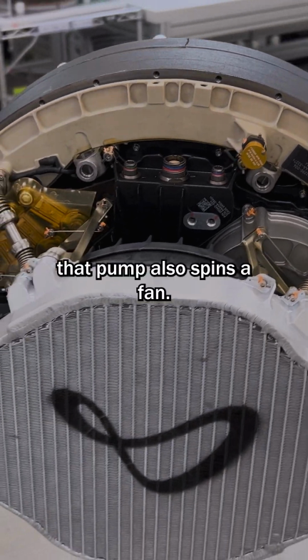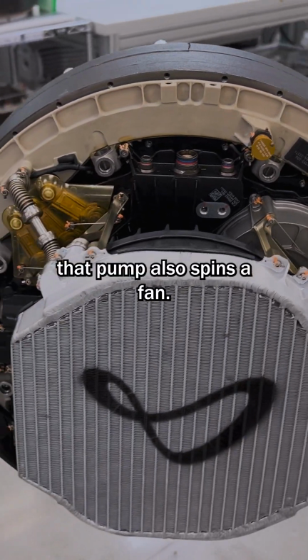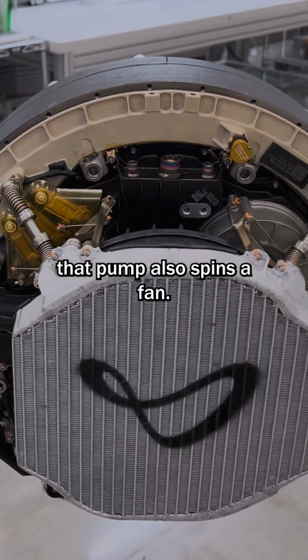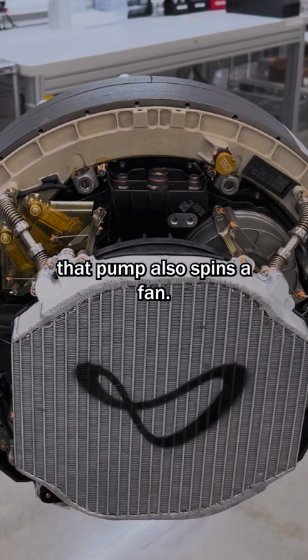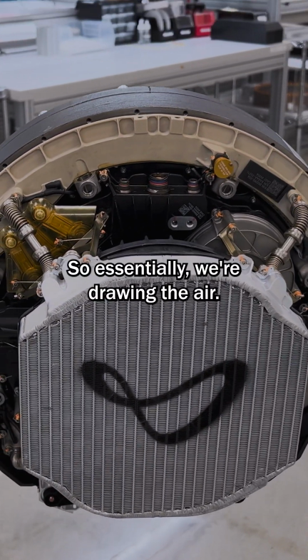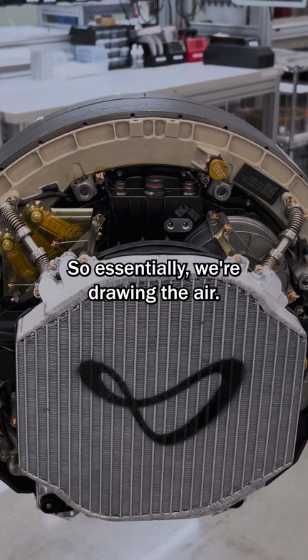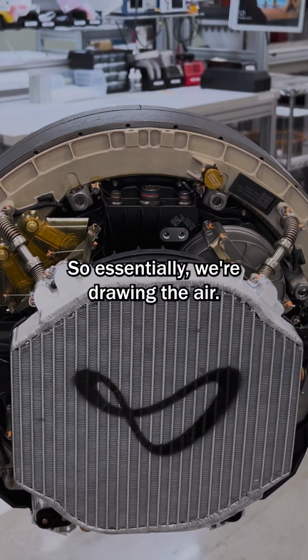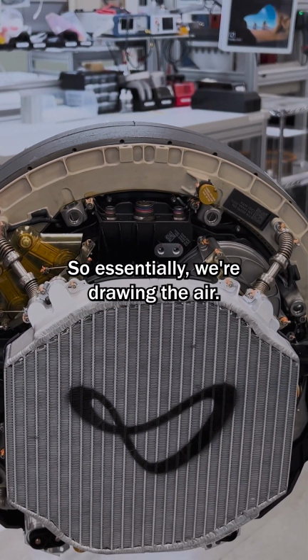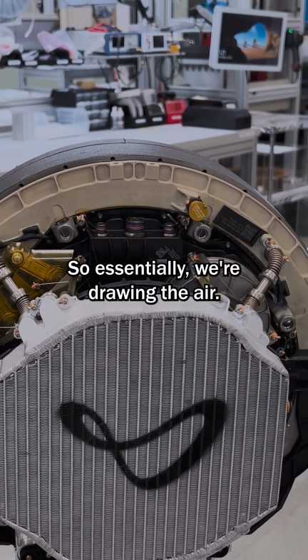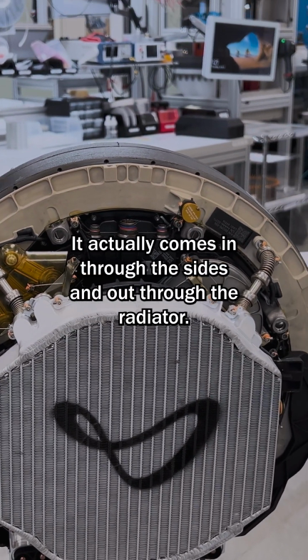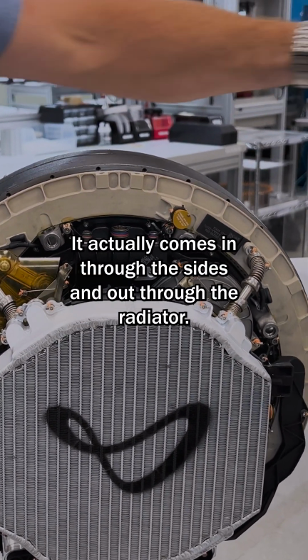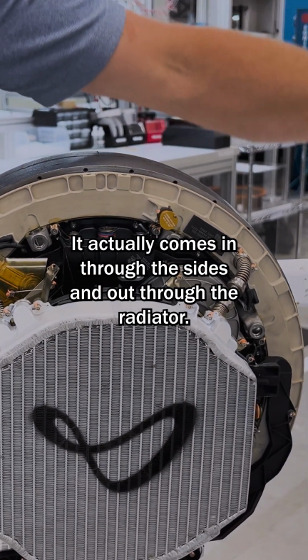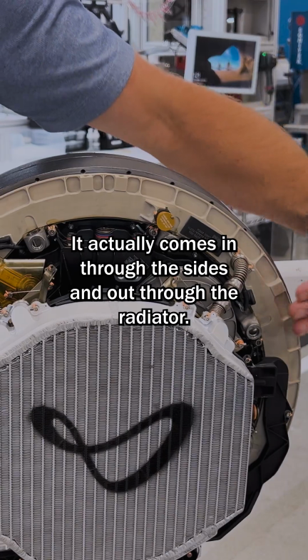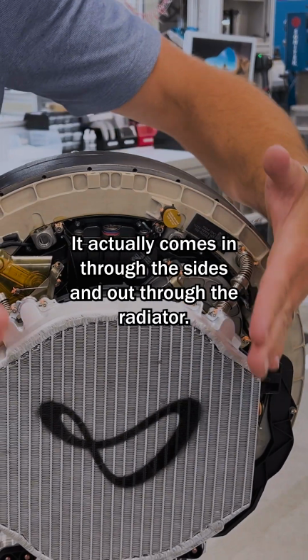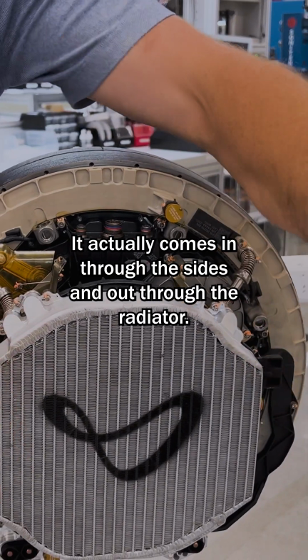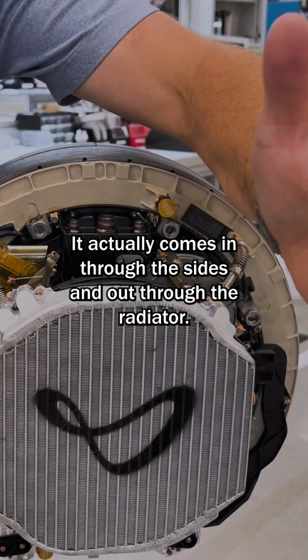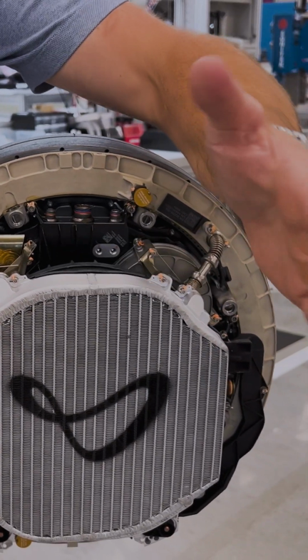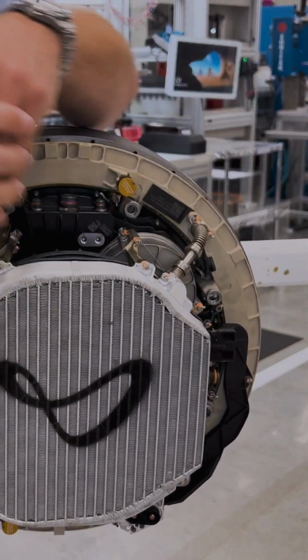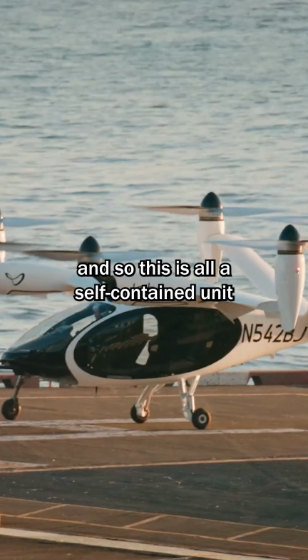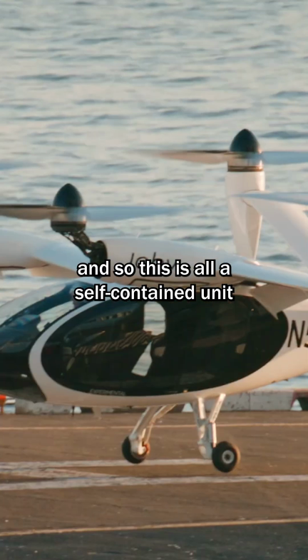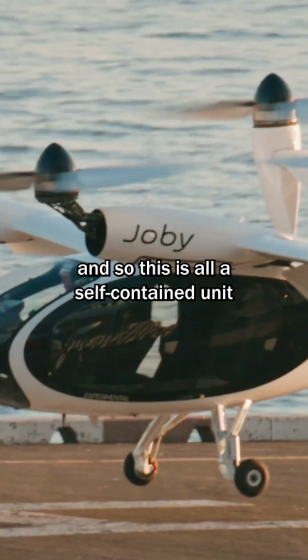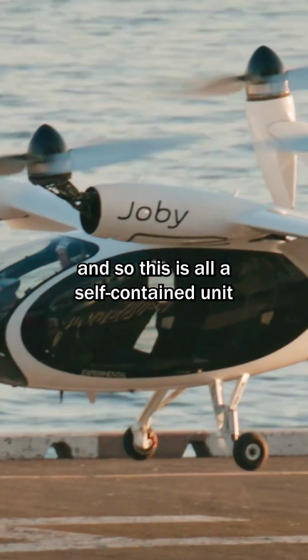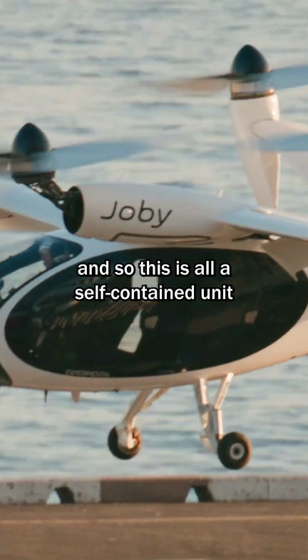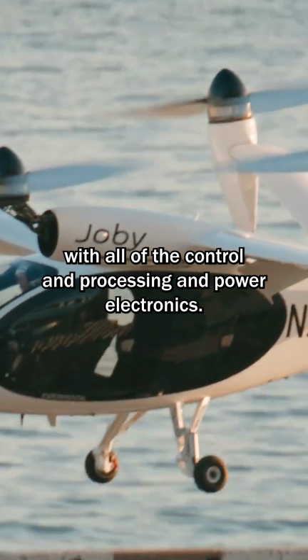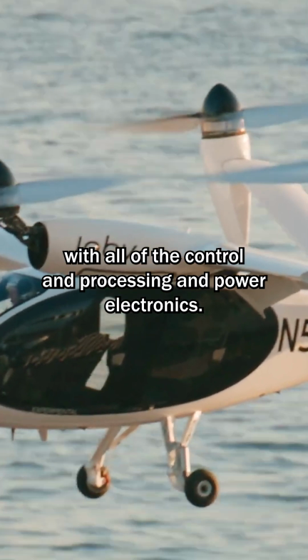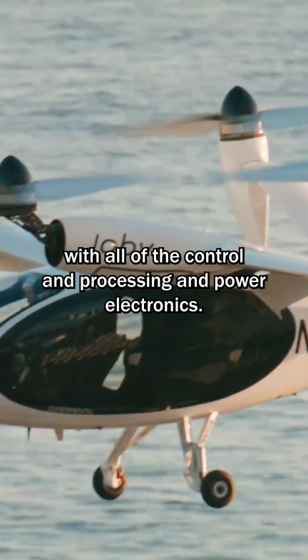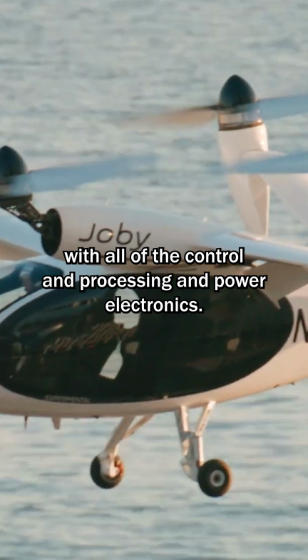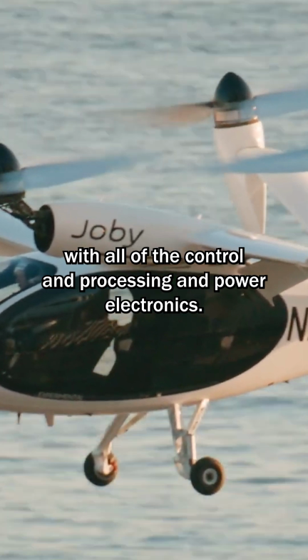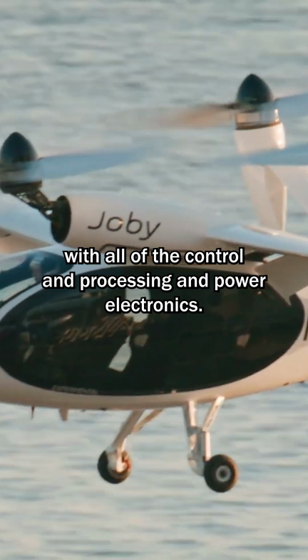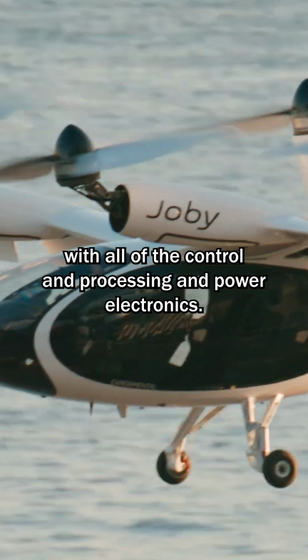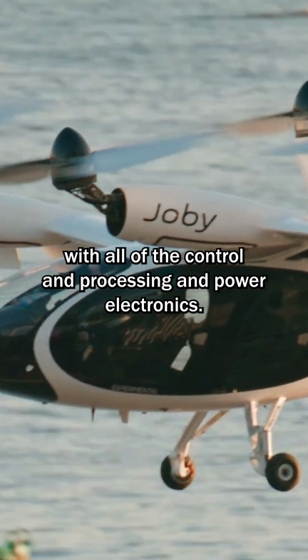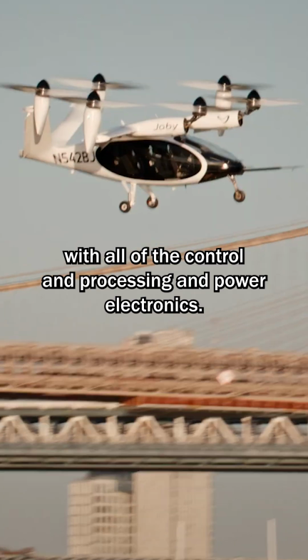That pump also spins a fan. So essentially, we're drawing the air — it actually comes in through the sides and out through the radiator. And so this is all a self-contained unit with all of the control and processing and power electronics.